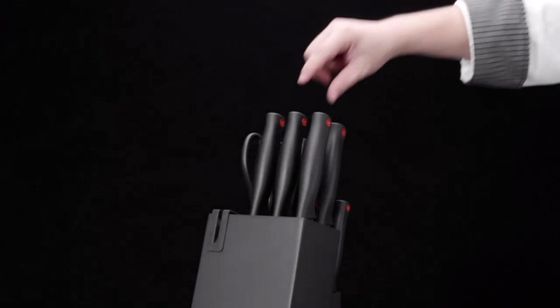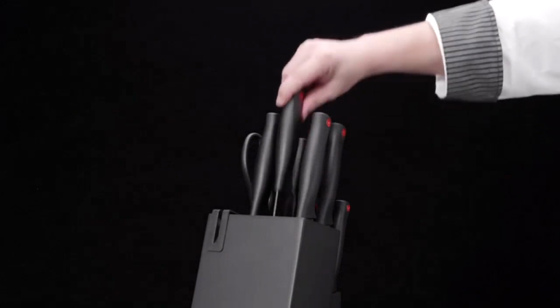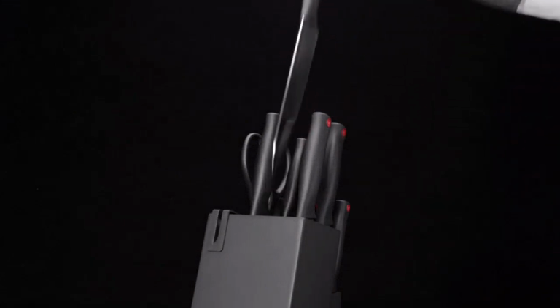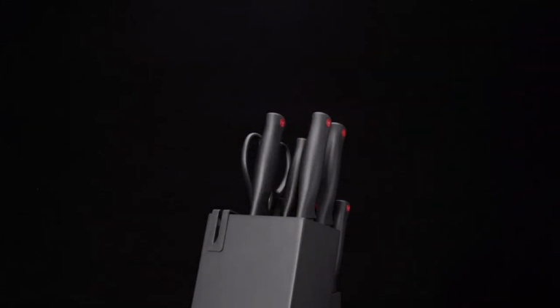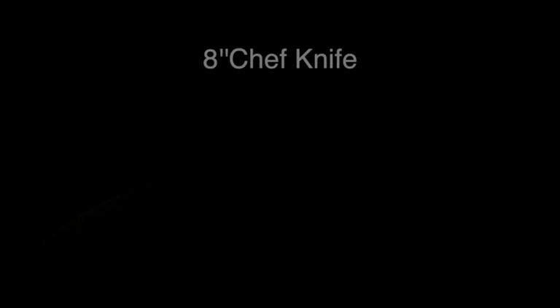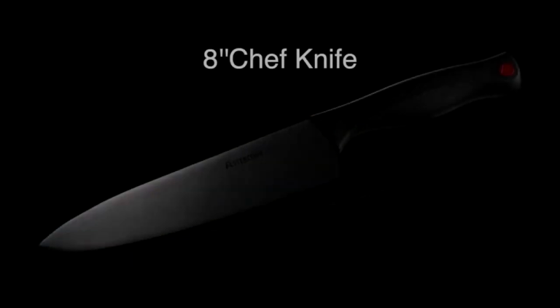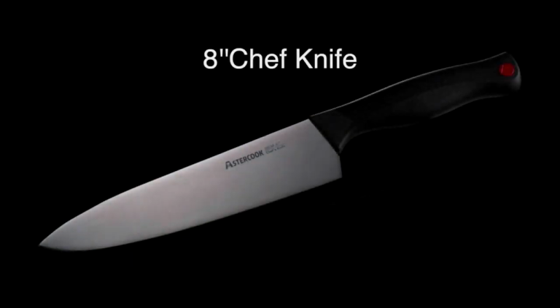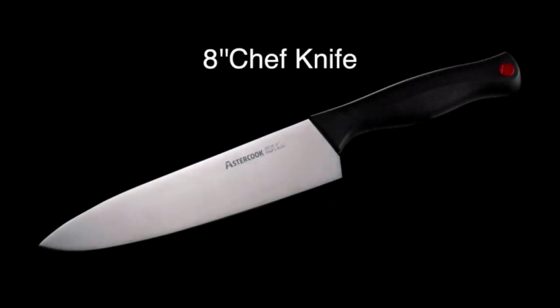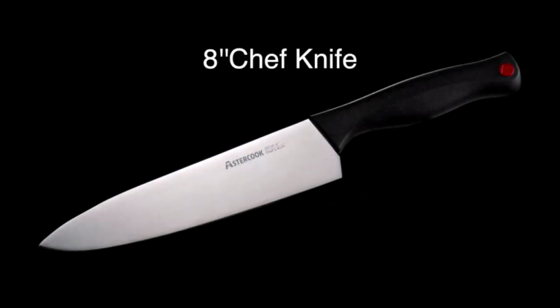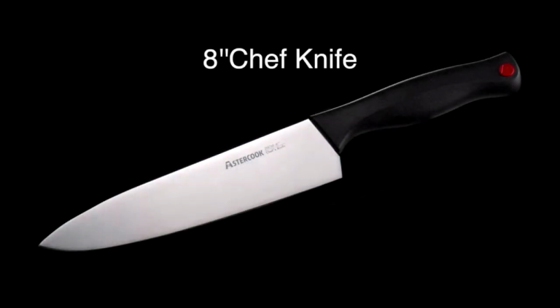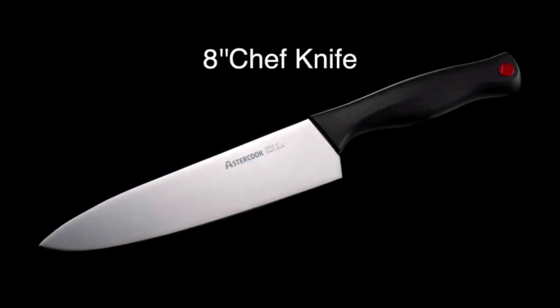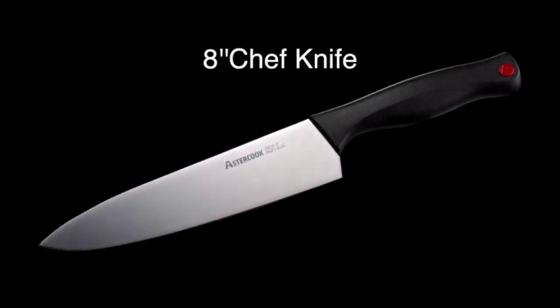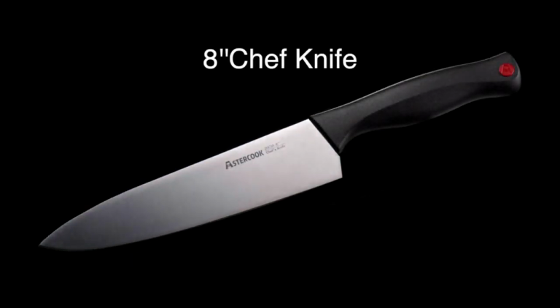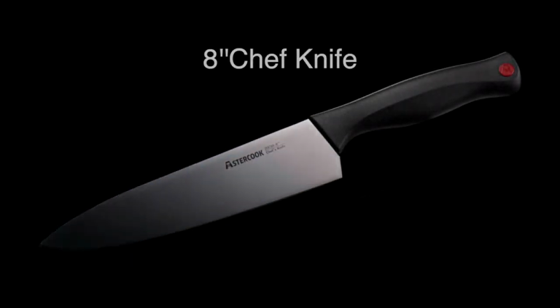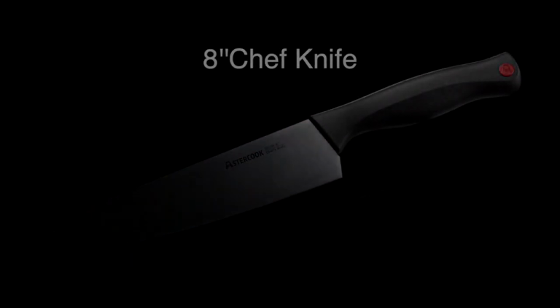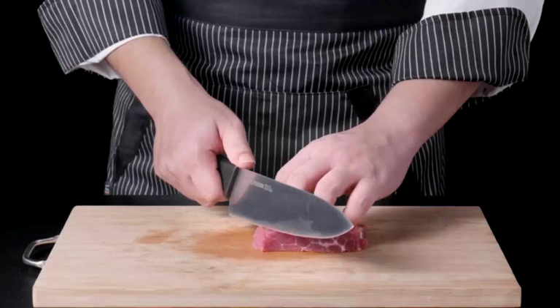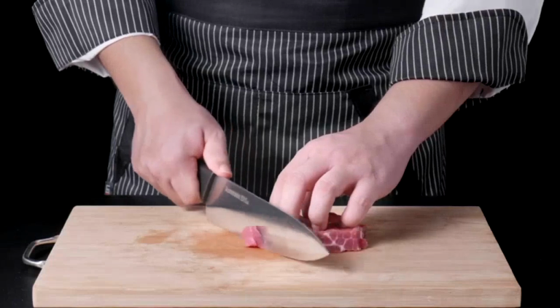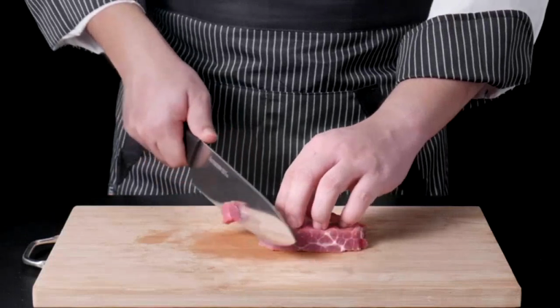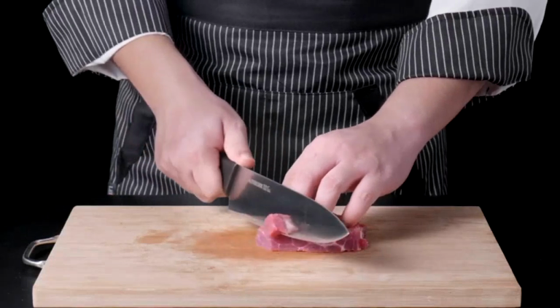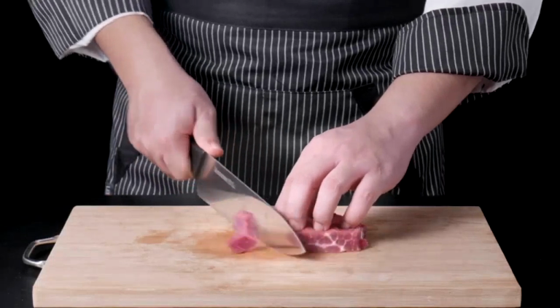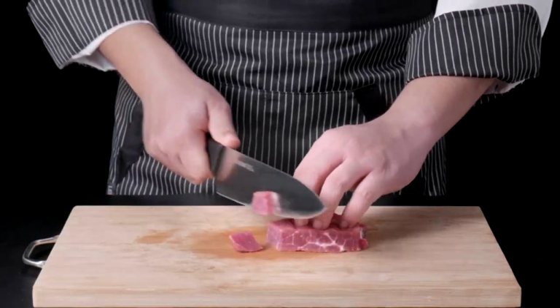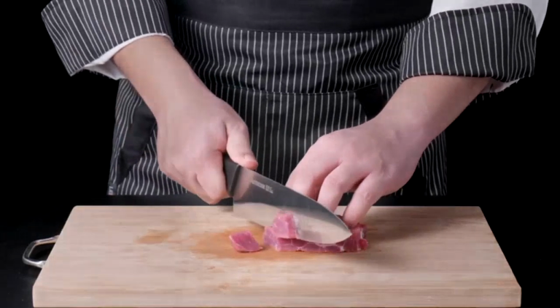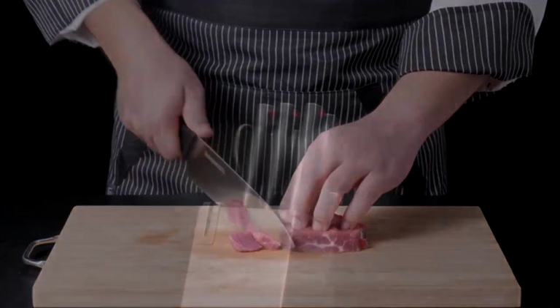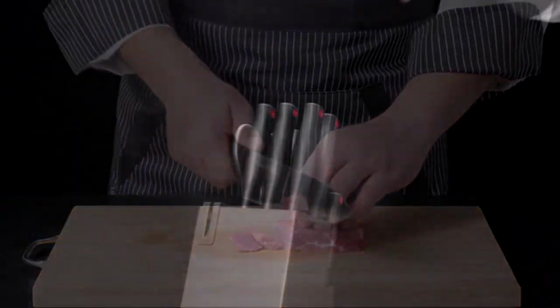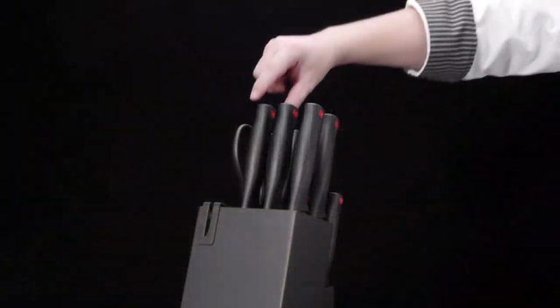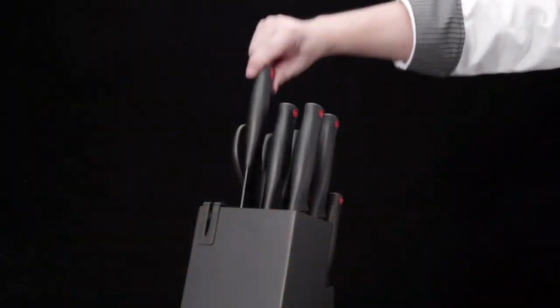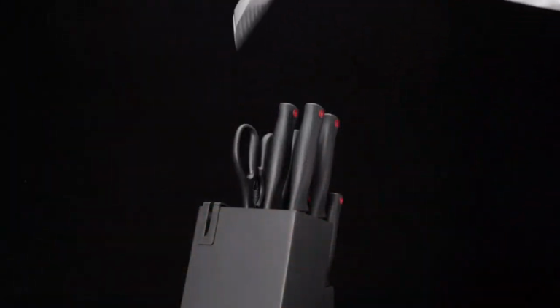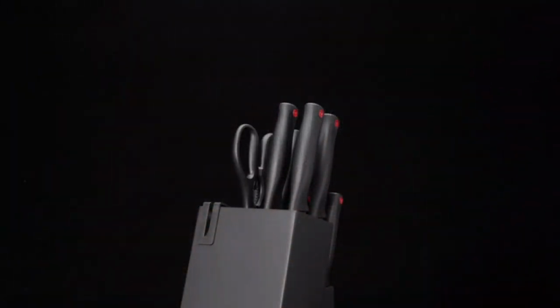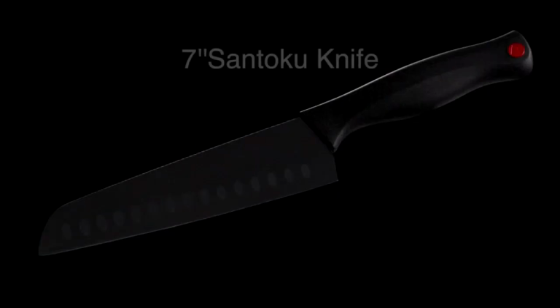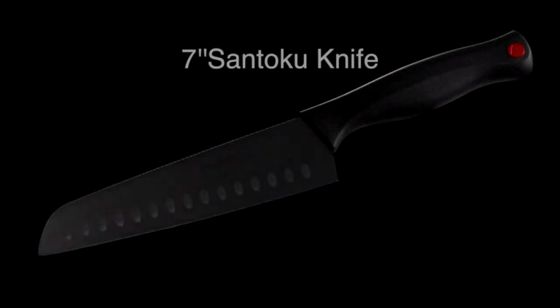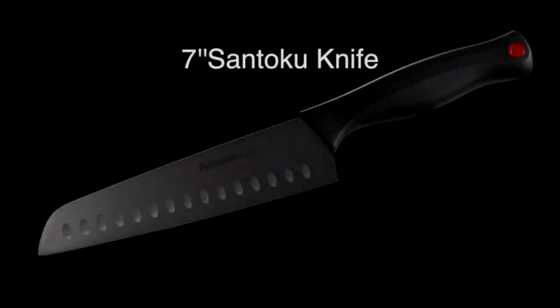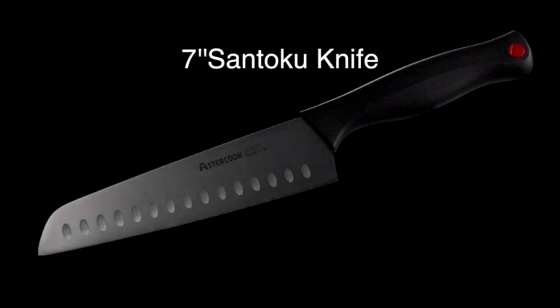The high-carbon stainless steel blades are super durable and have held up well even after multiple uses and washes. Plus, they look sleek and stylish on my kitchen counter with the black block.